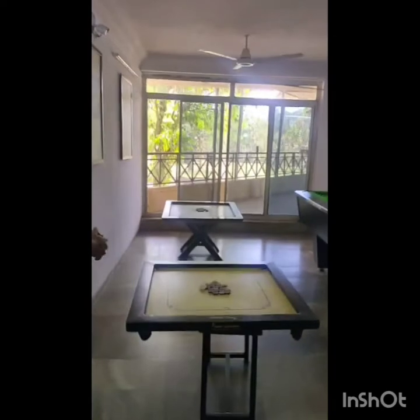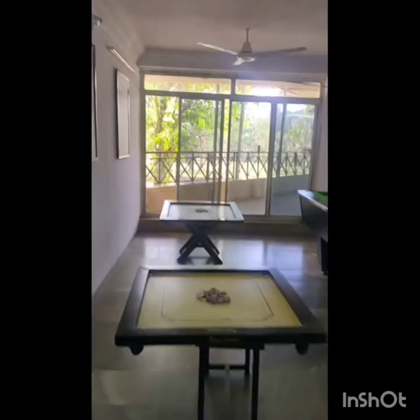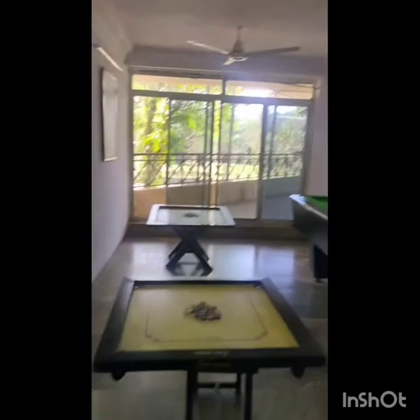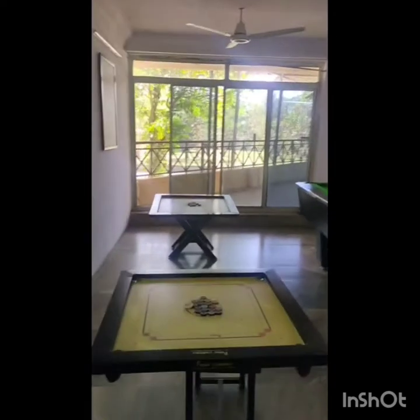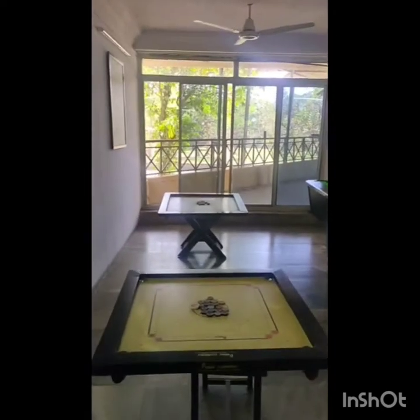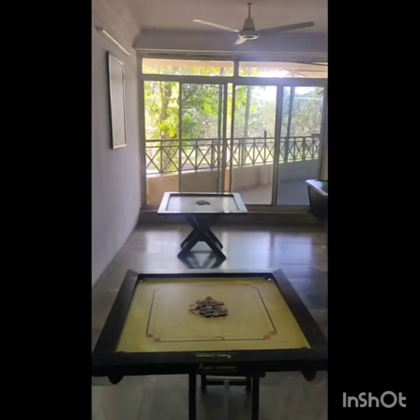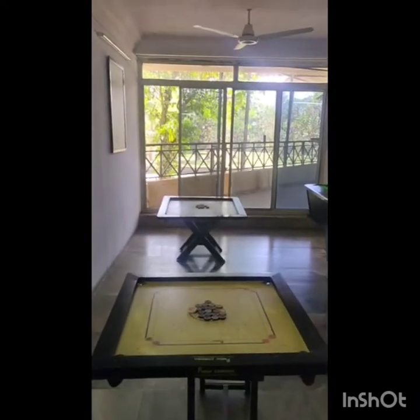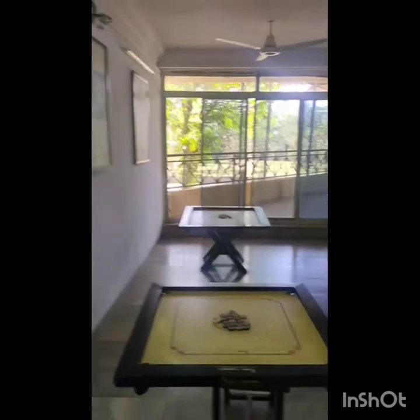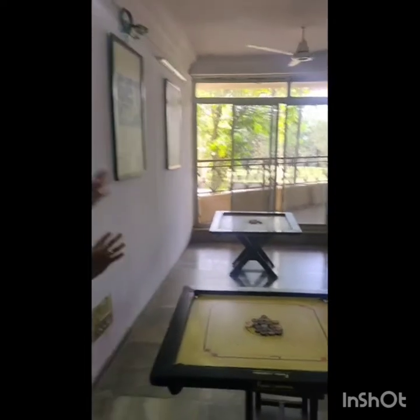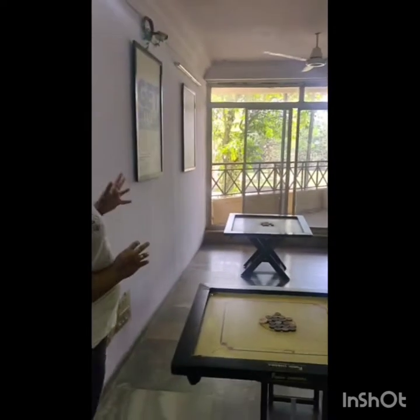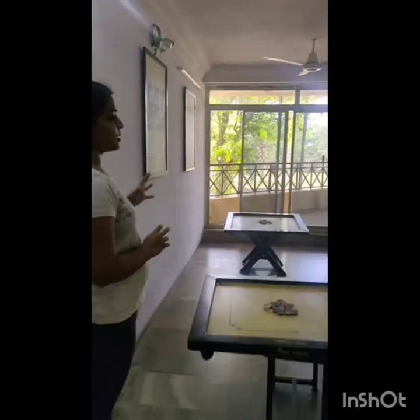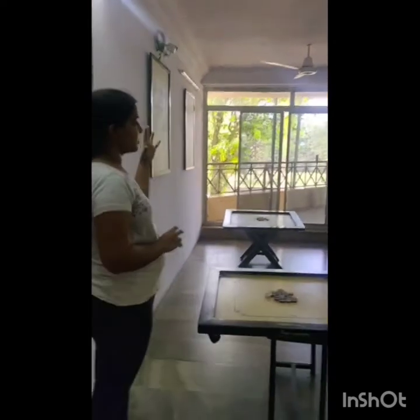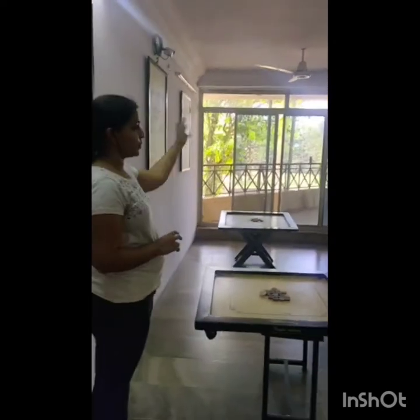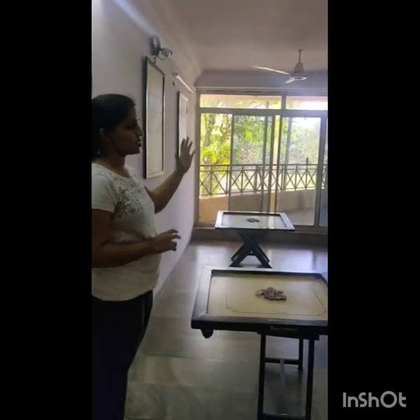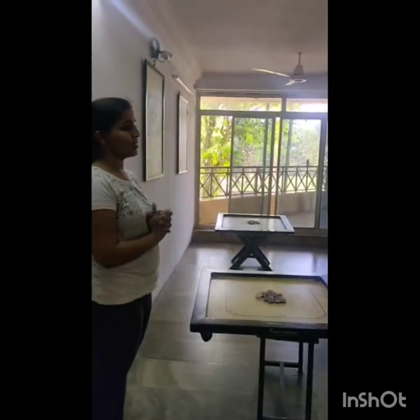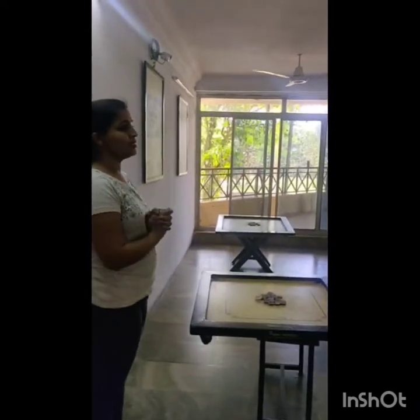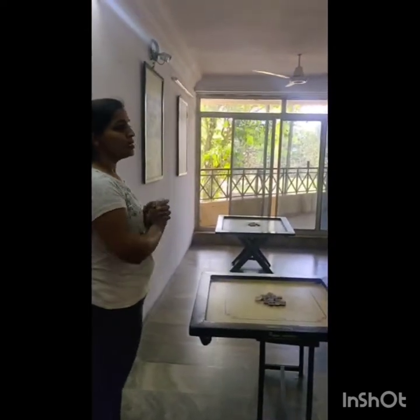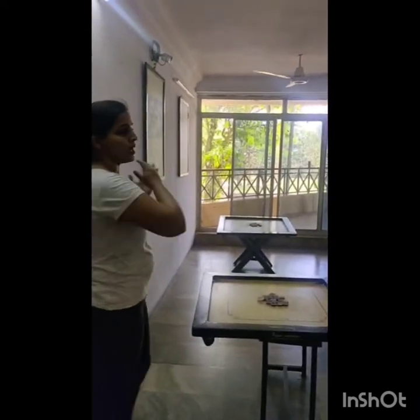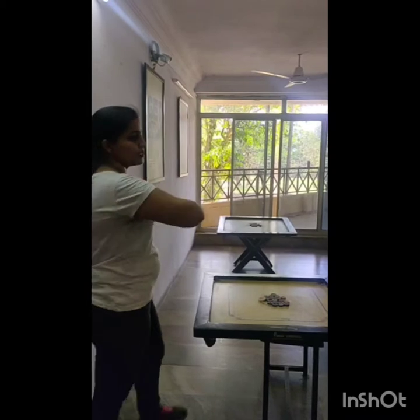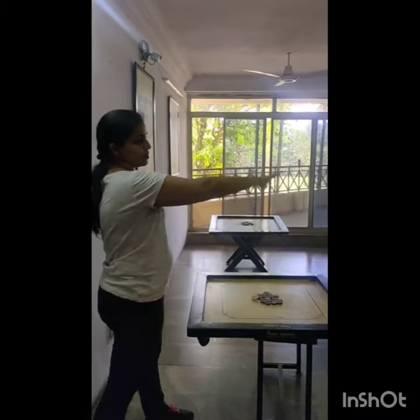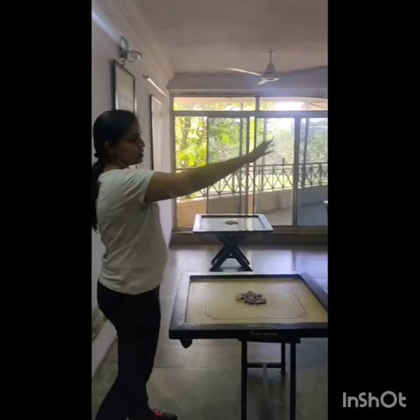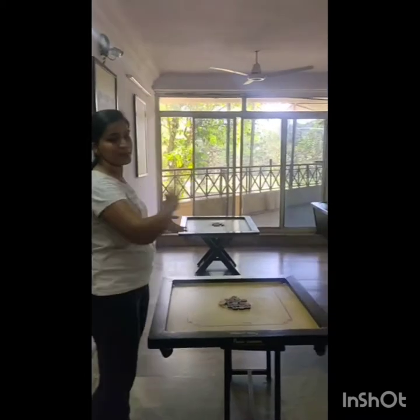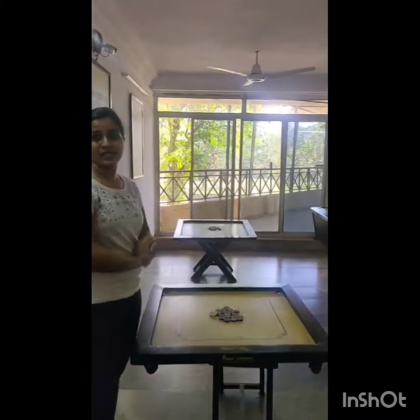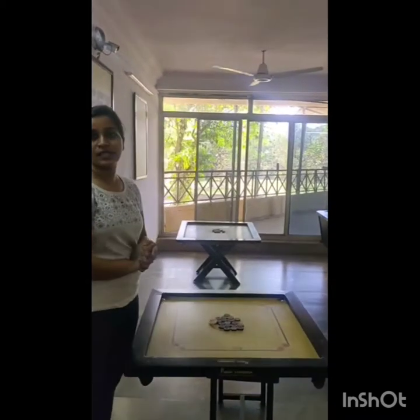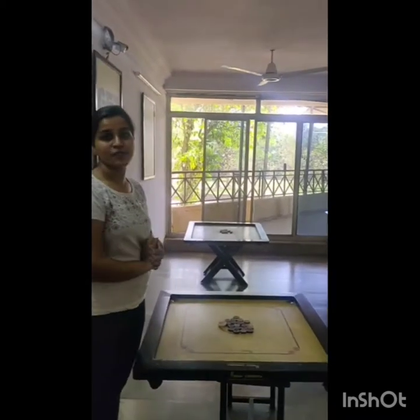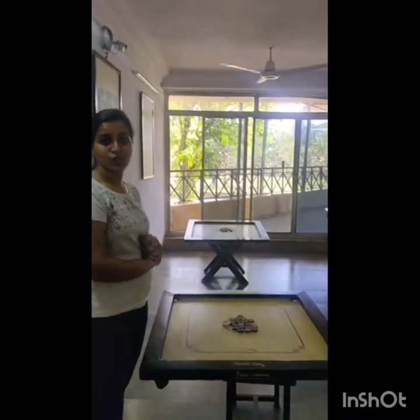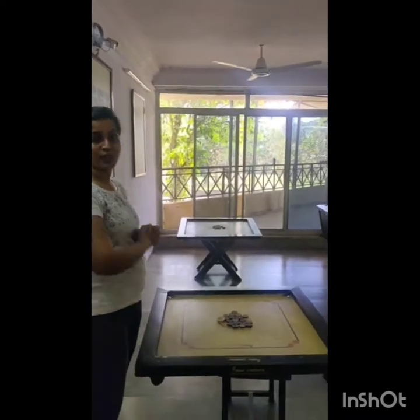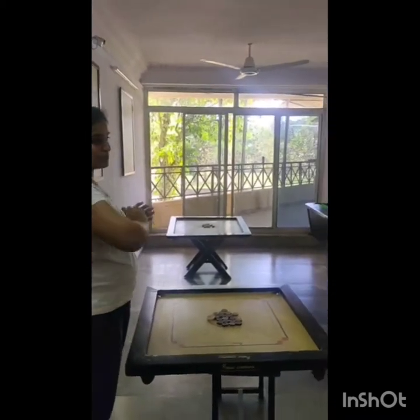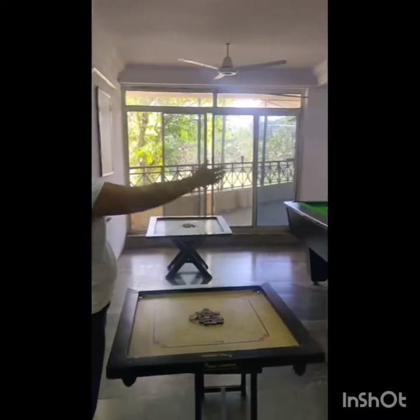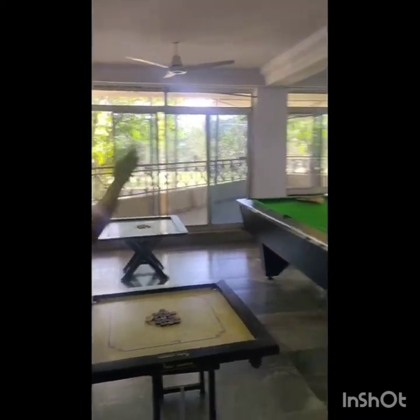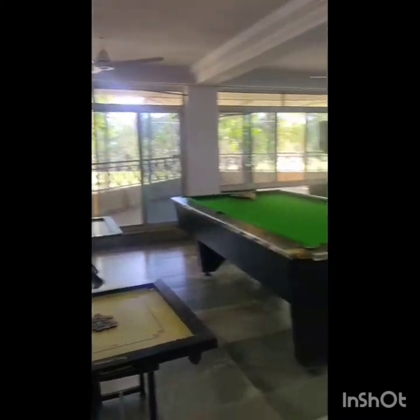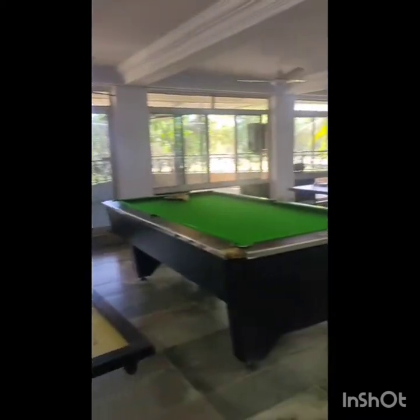This is an indoor activity room. If you see, chairs and carom are placed in the balcony so that other people get enough space to move around.